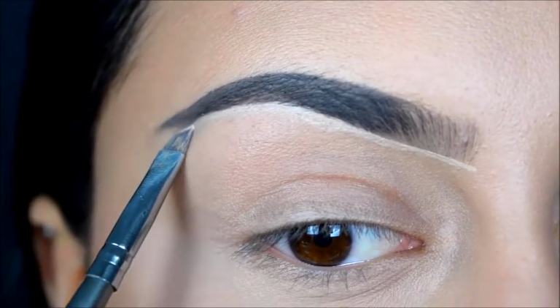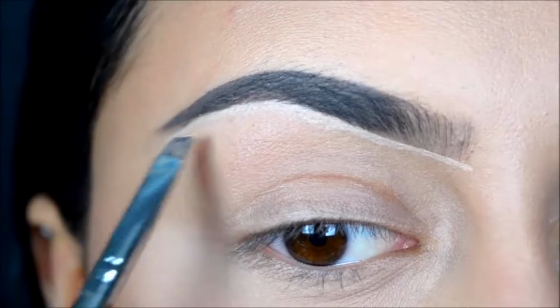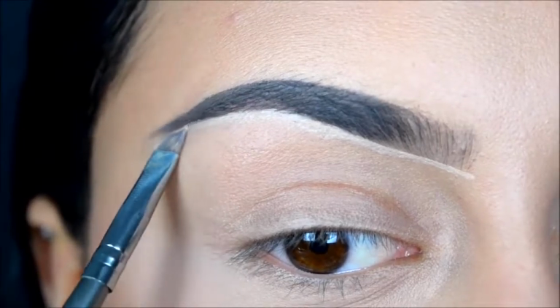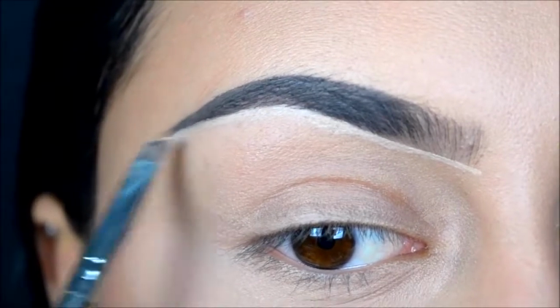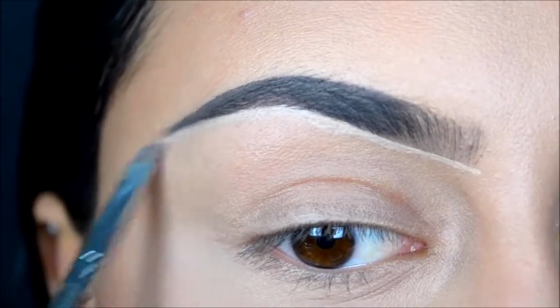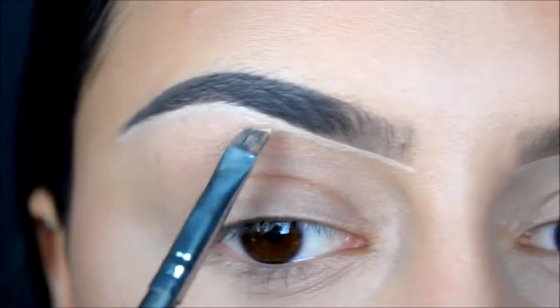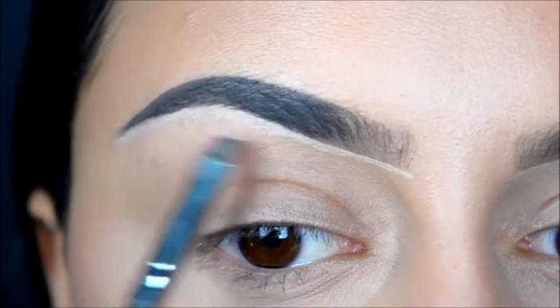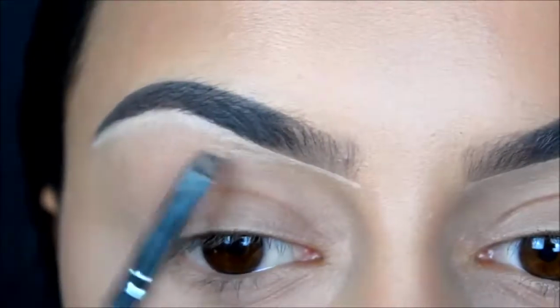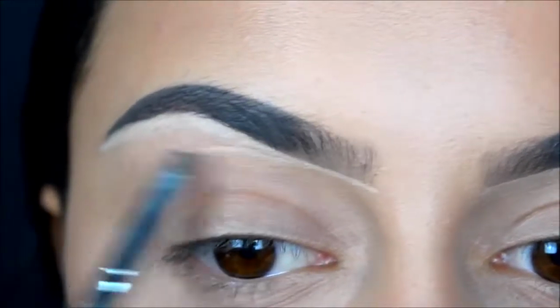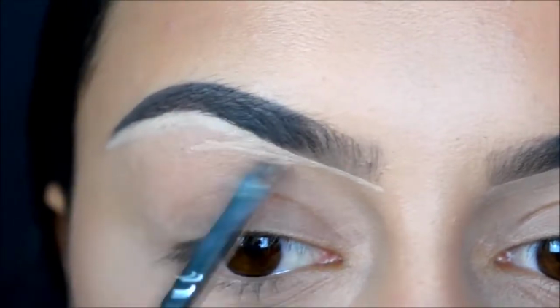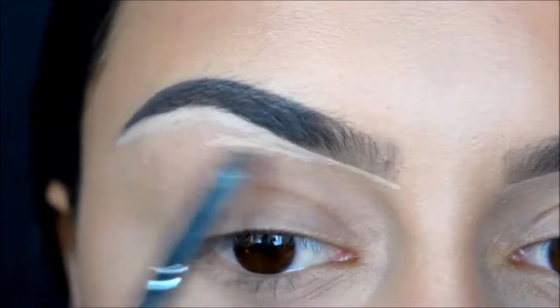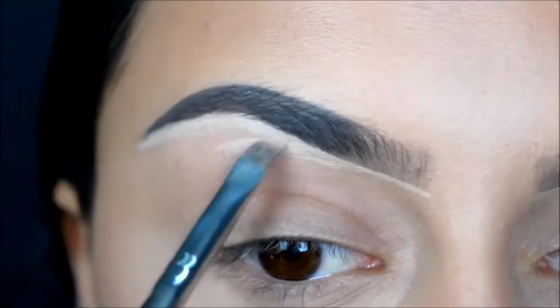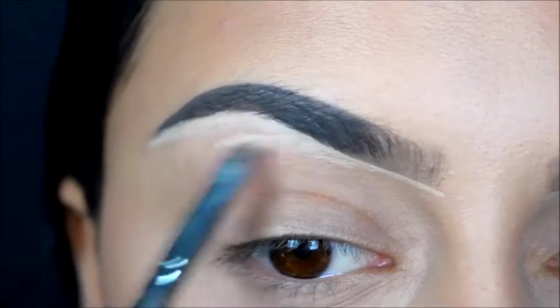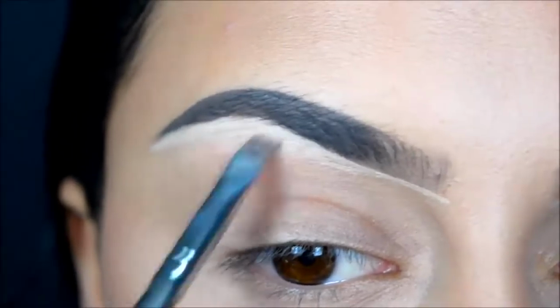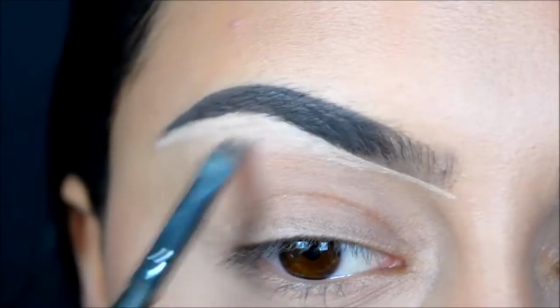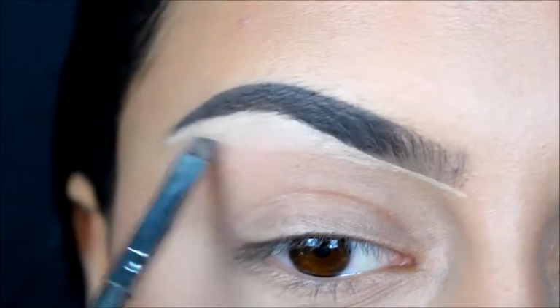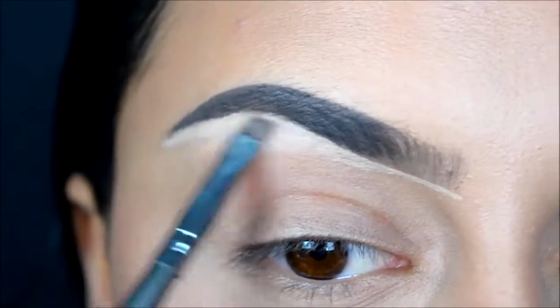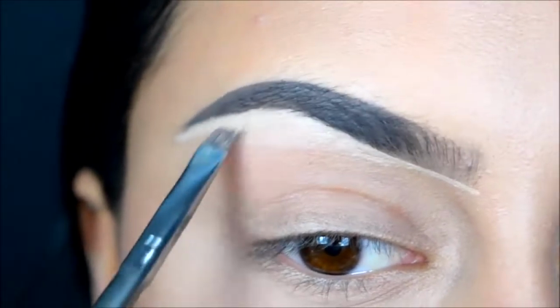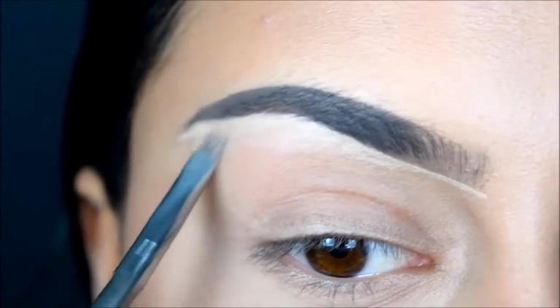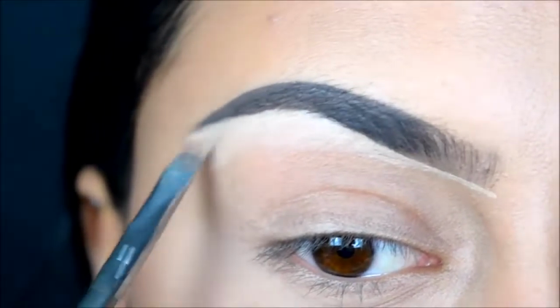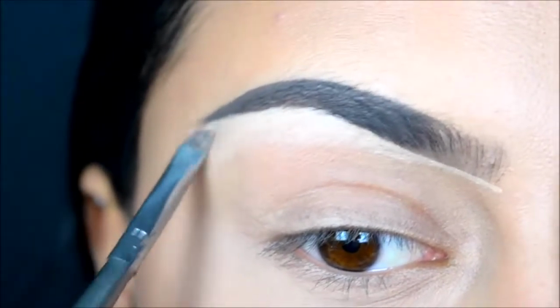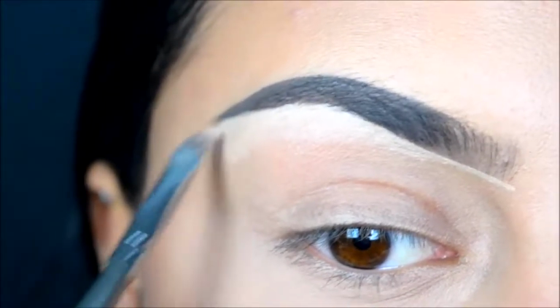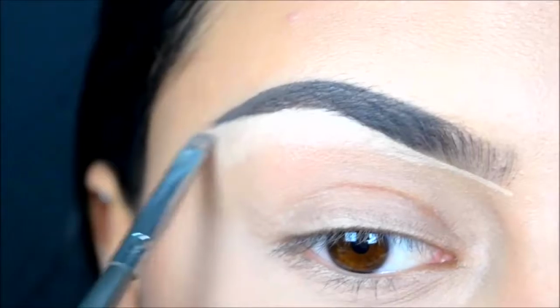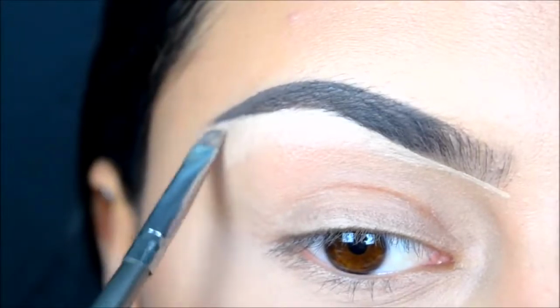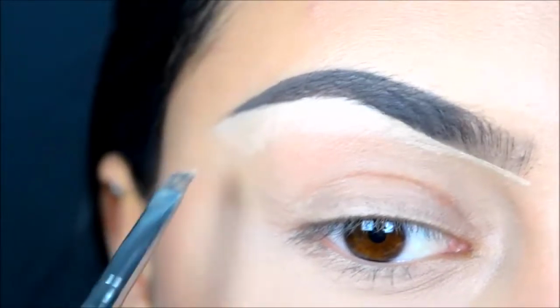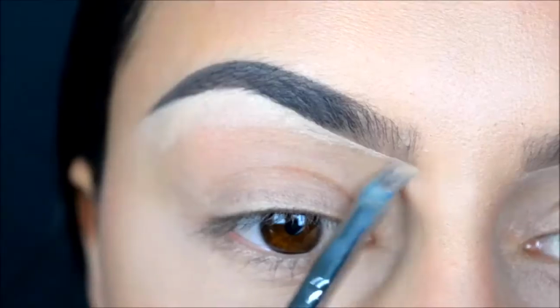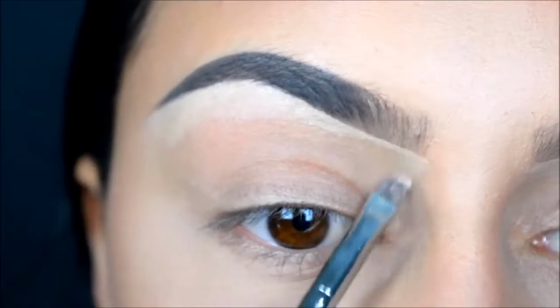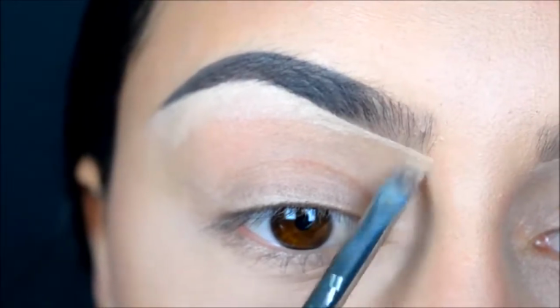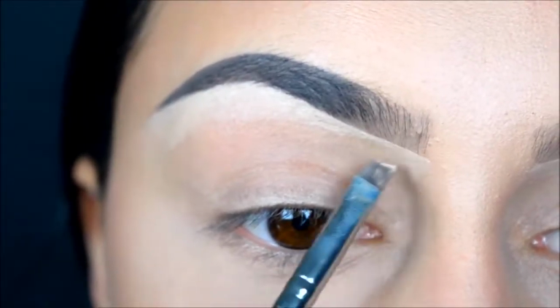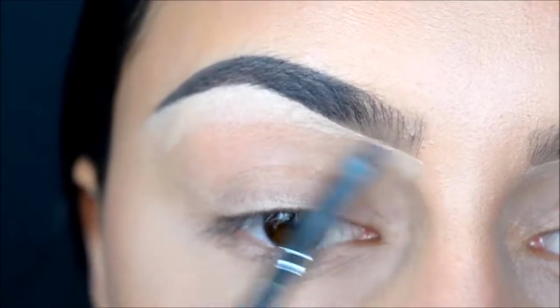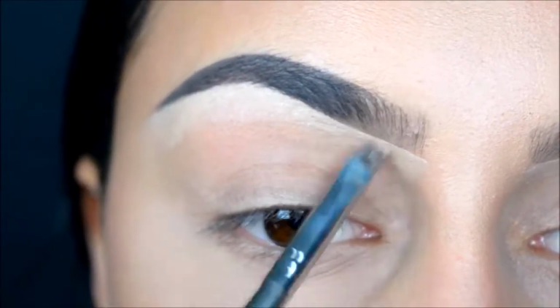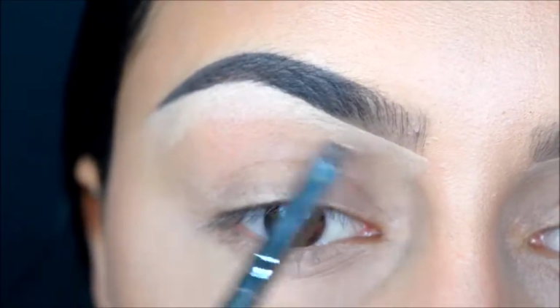You can also use your foundation or a concealer for this. Now I'm just blending this out, and the rest of the steps I'm doing right now are just making everything even on my eyelid.